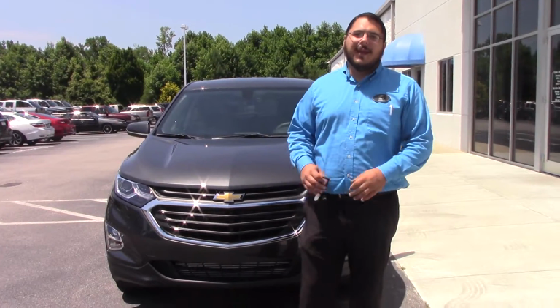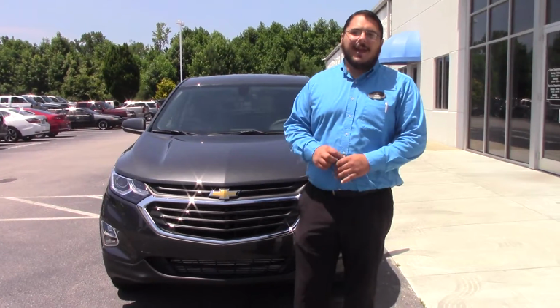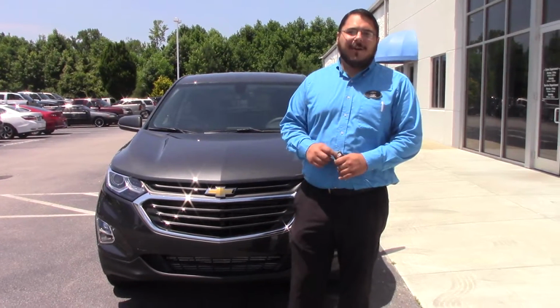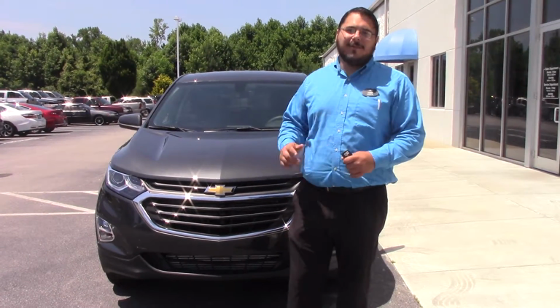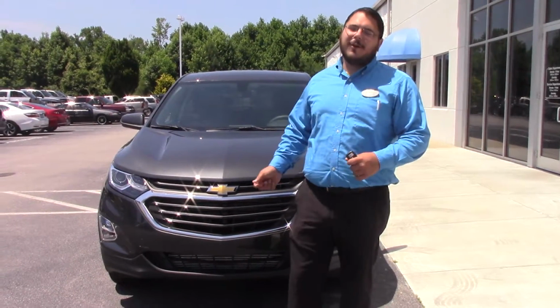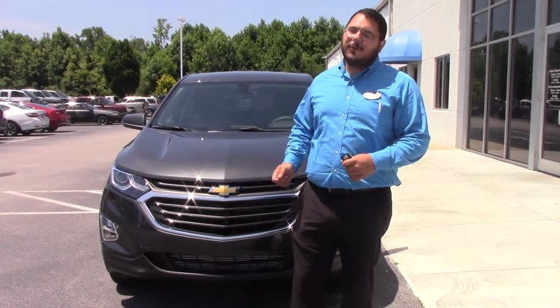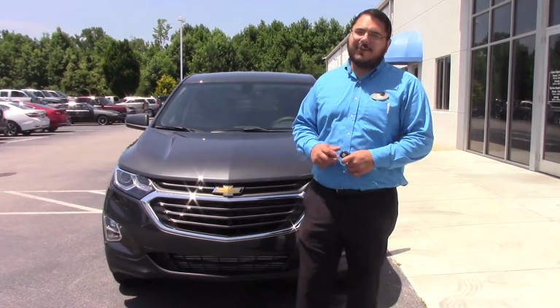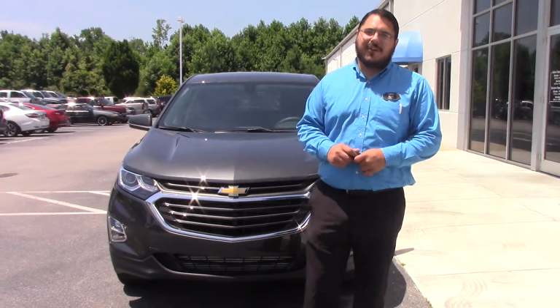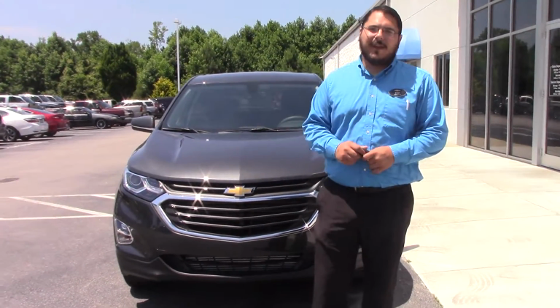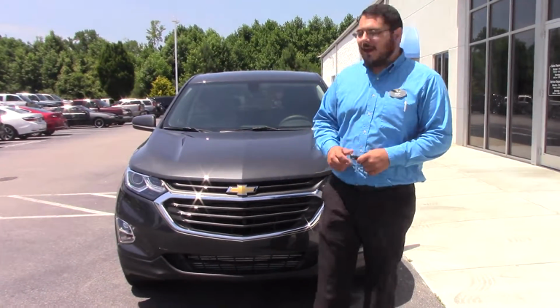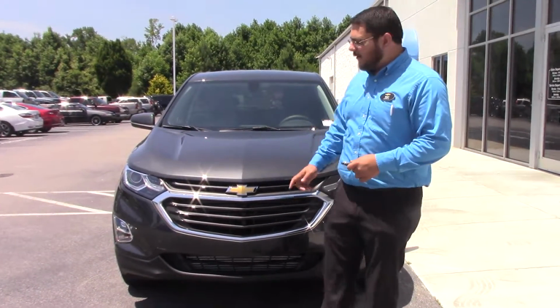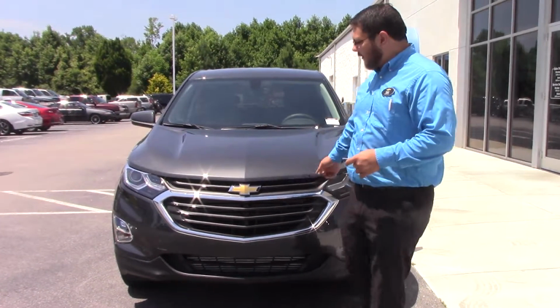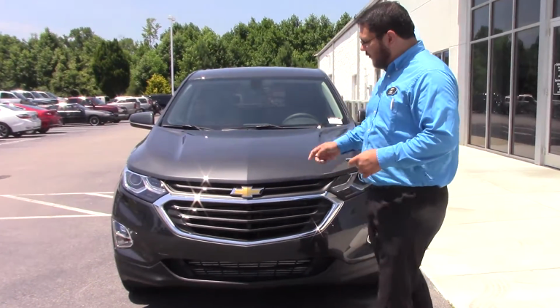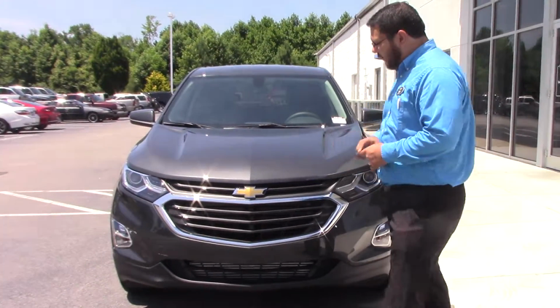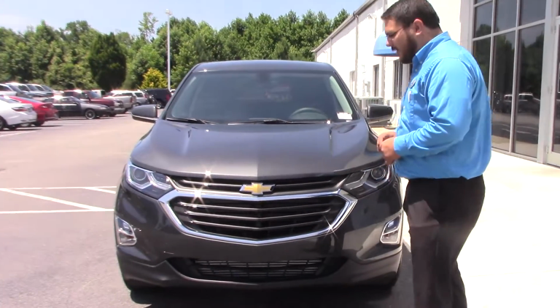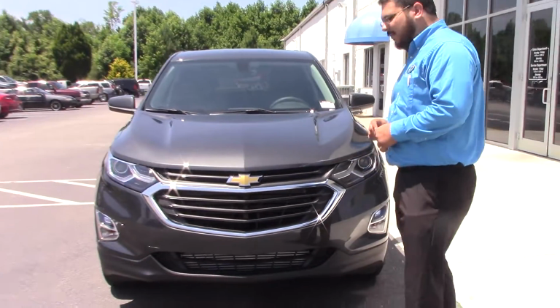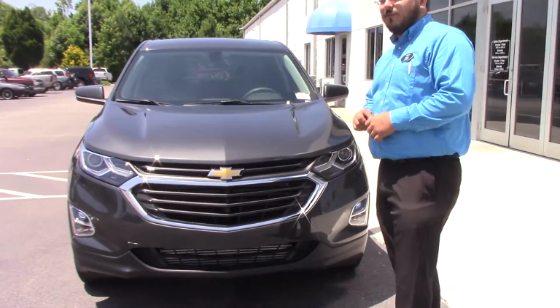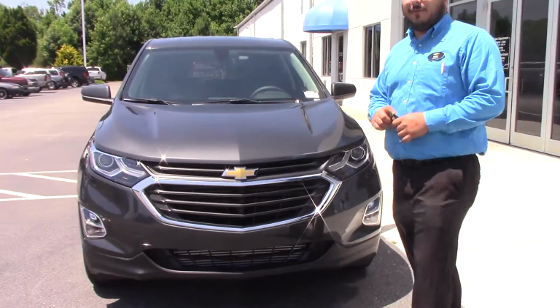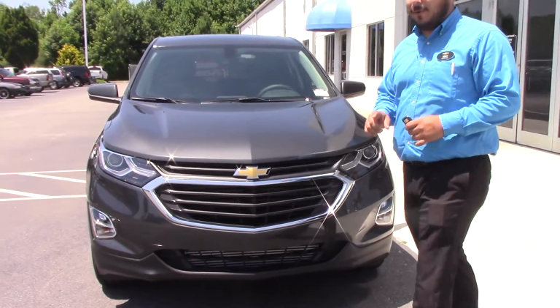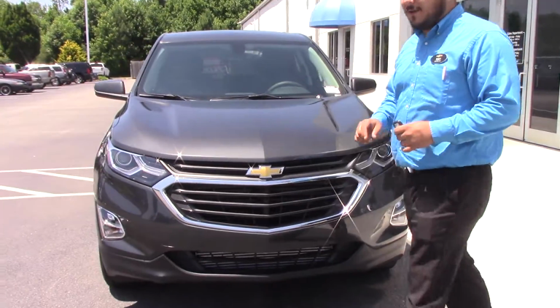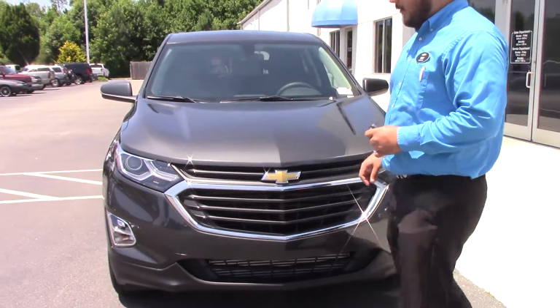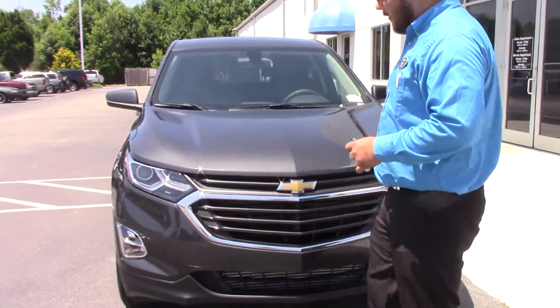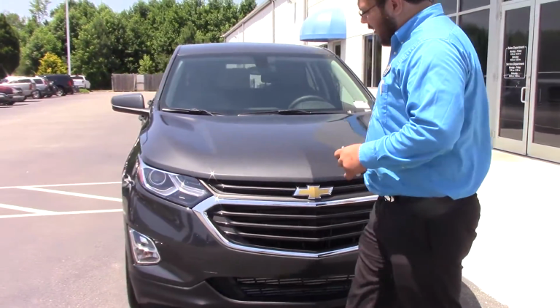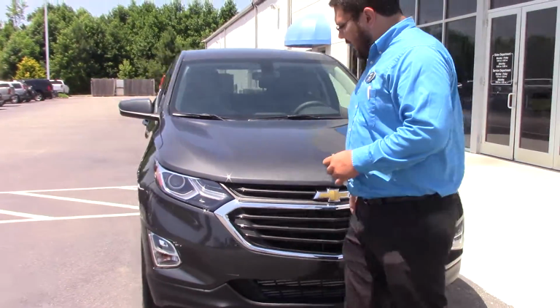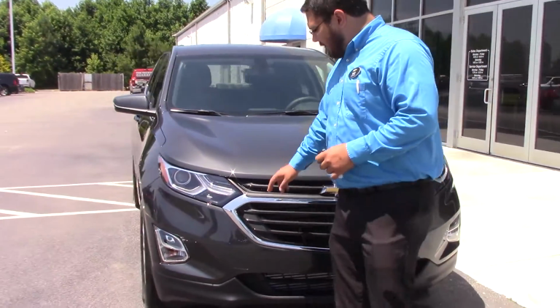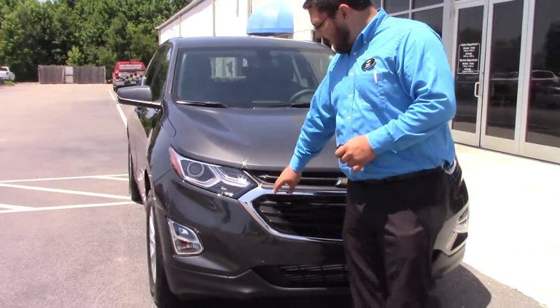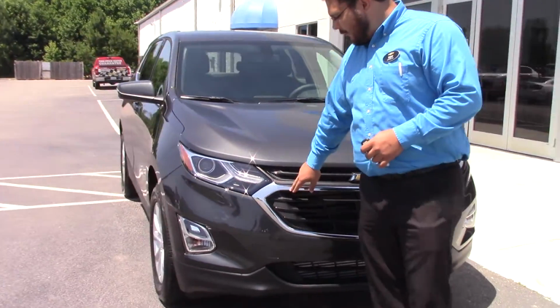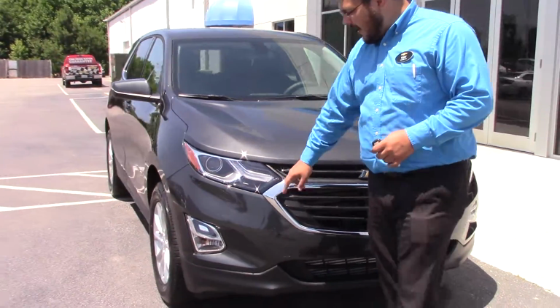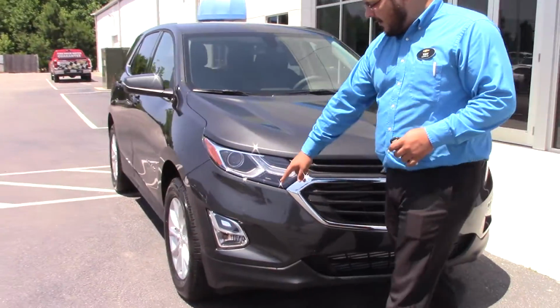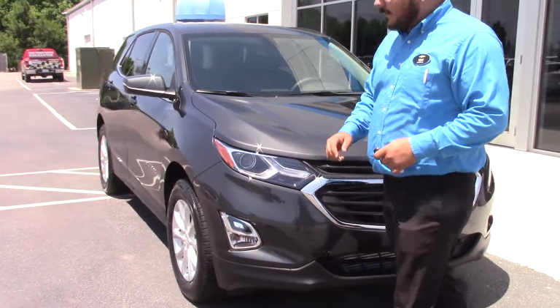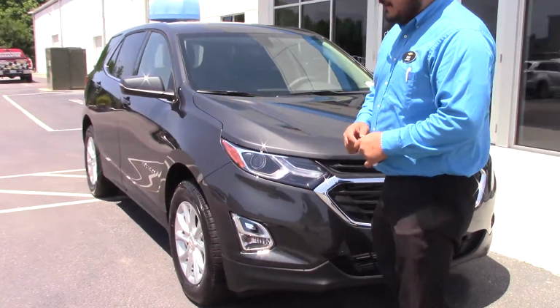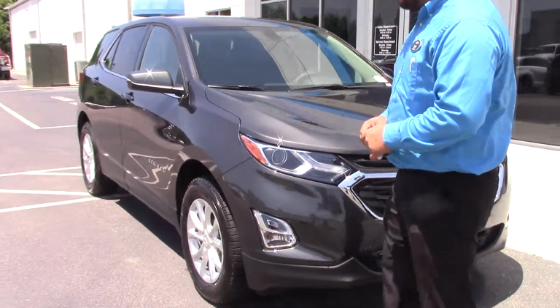Hey, I'm Tony over here at Huber Vesta Chevrolet, and I wanted to take the time to show you a 2017 Equinox. On the front, it's got Promax Sense and fog lamps.